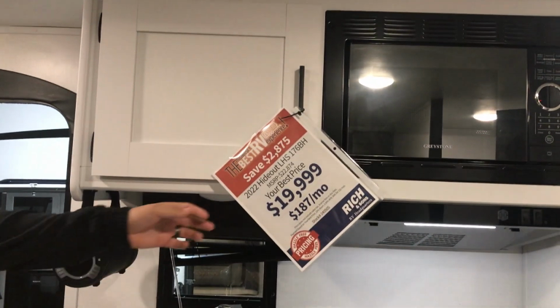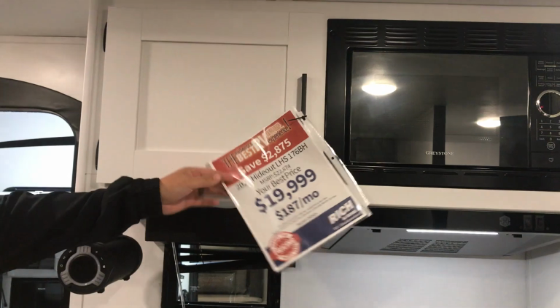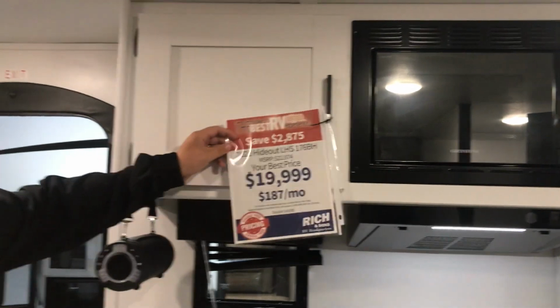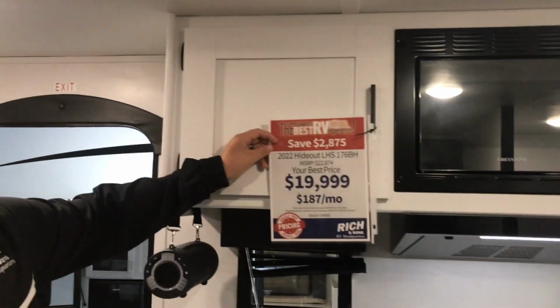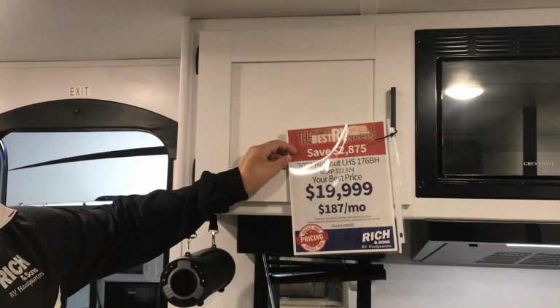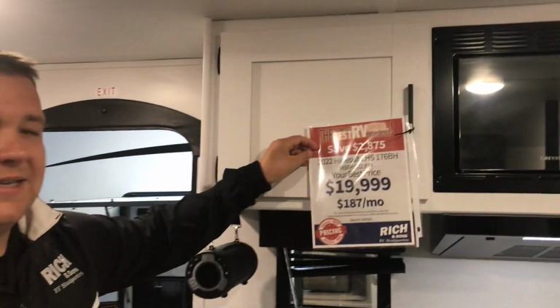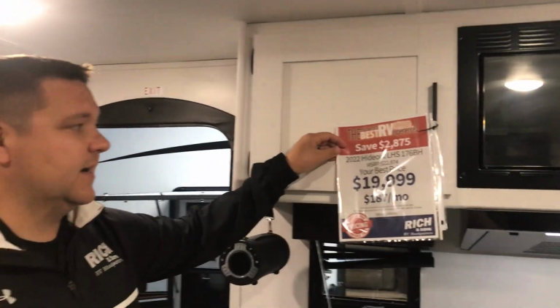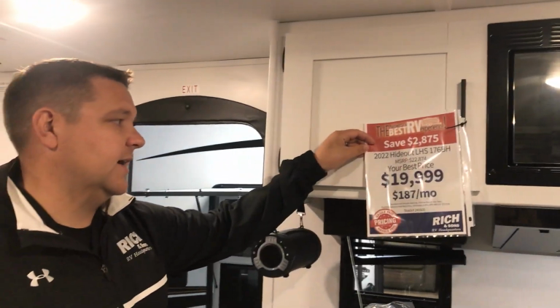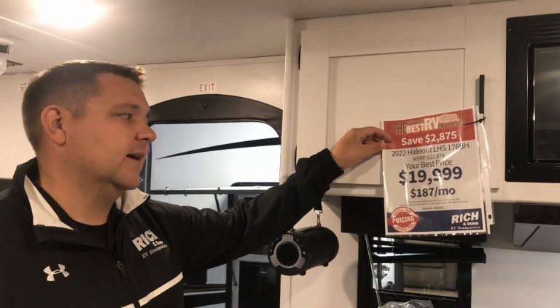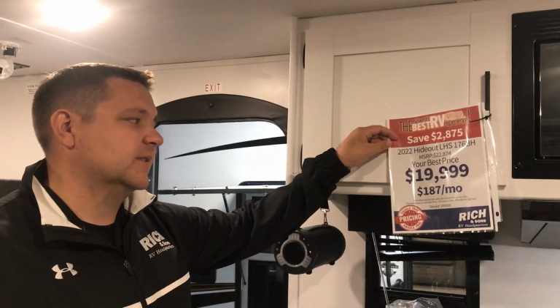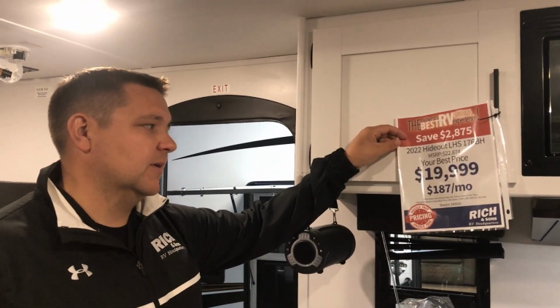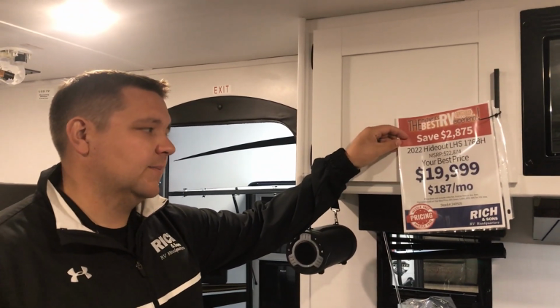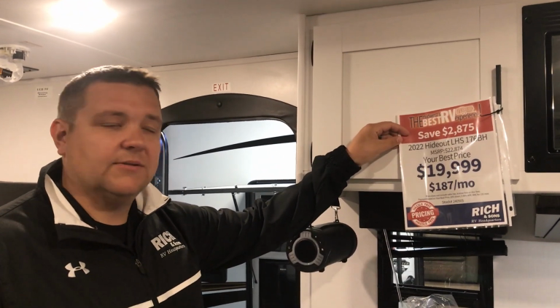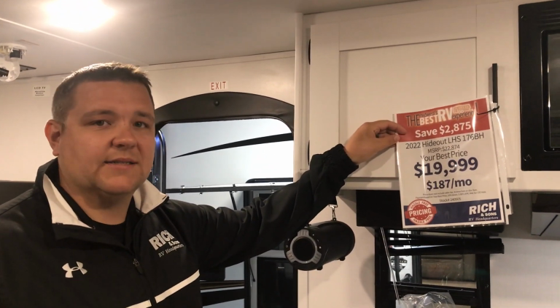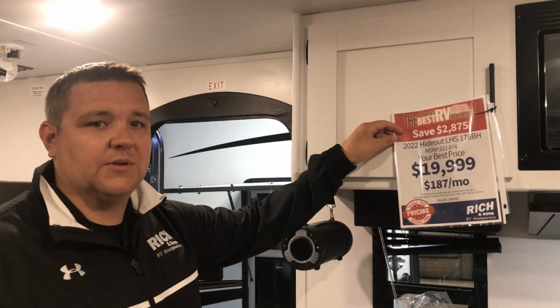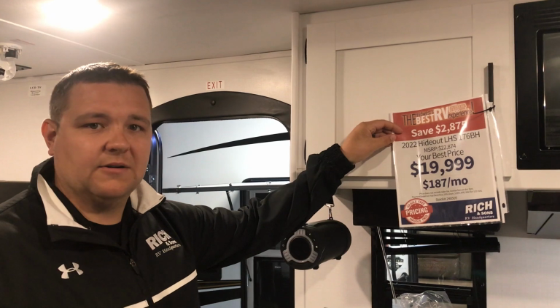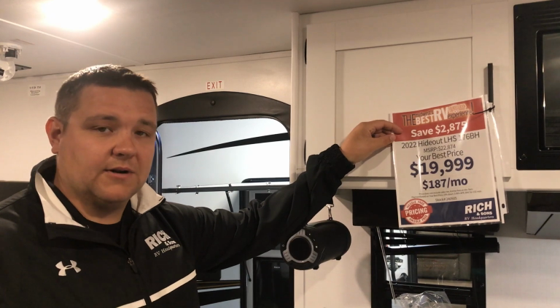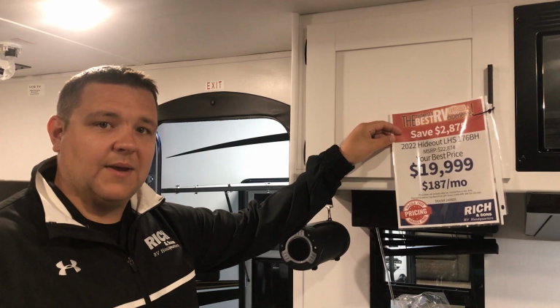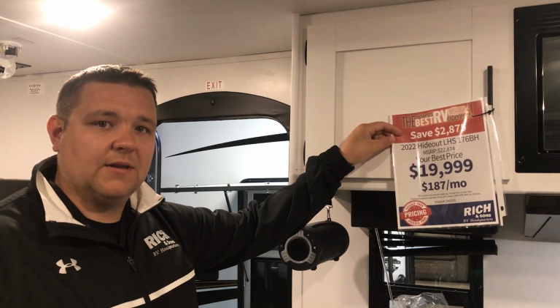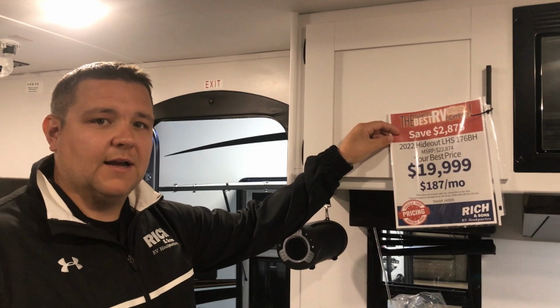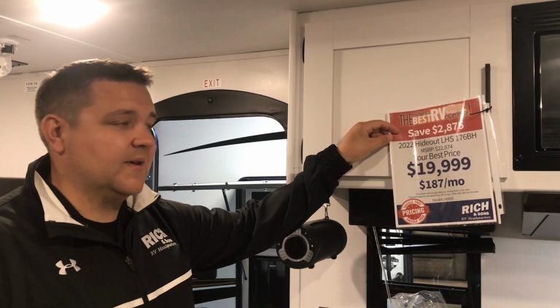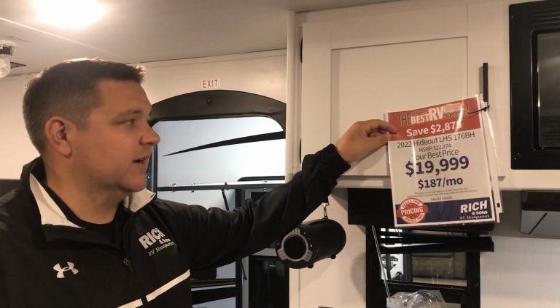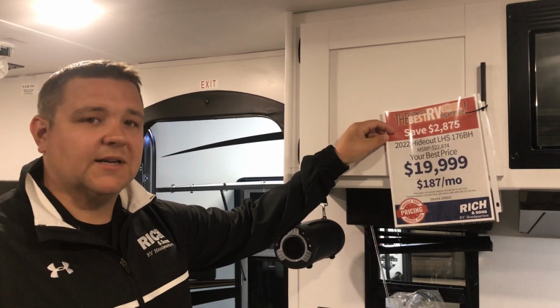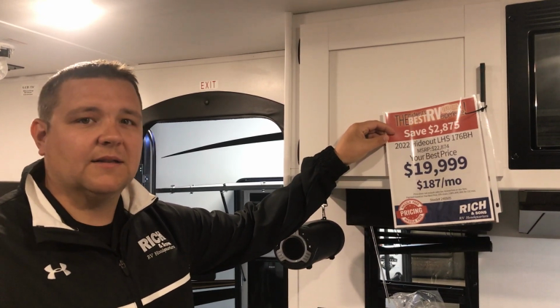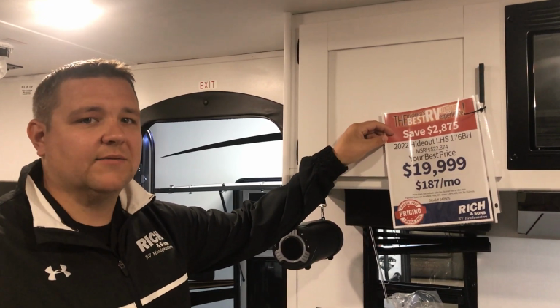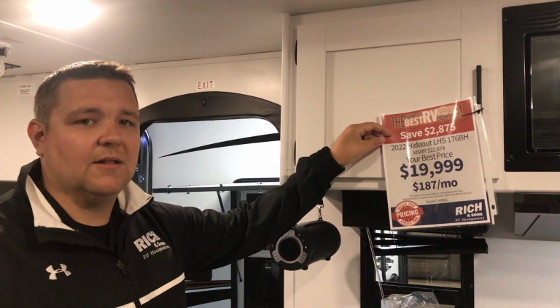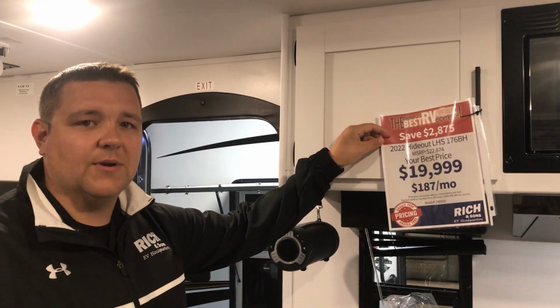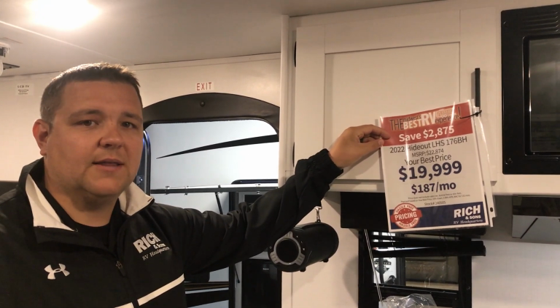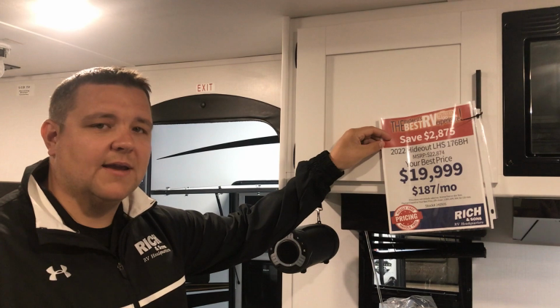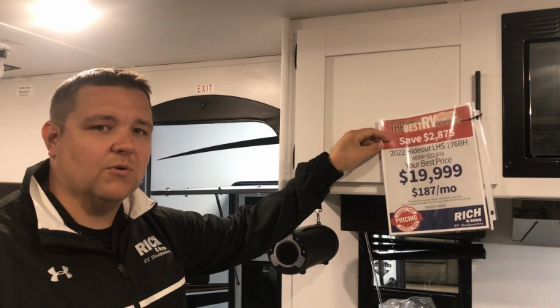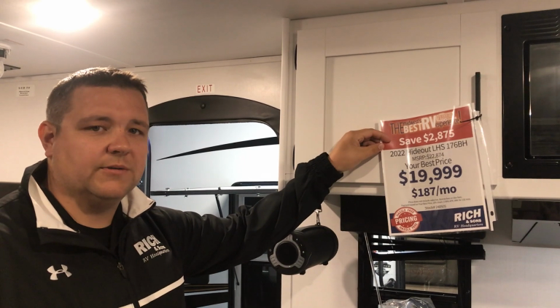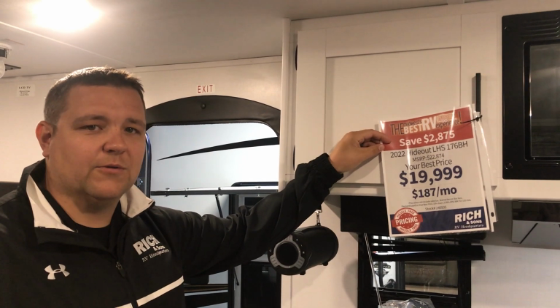This one here, your best price is $19,999, so with about $2,000 down that puts you under a $200 payment. If you have any questions, want to come take a look, give us a holler — 308-384-2040.